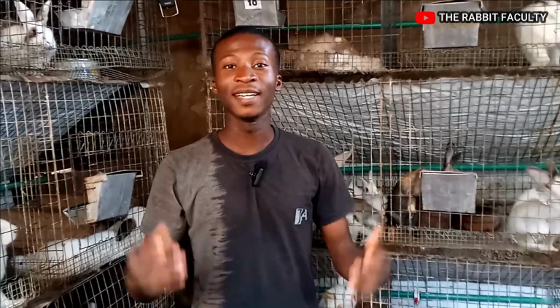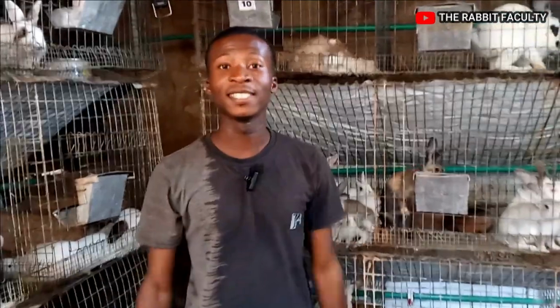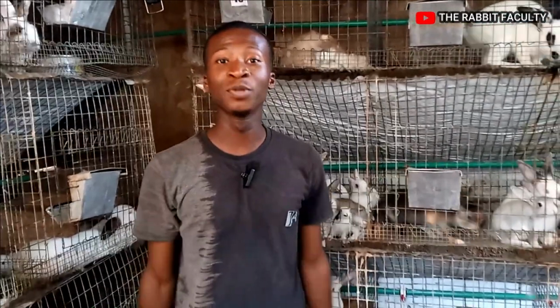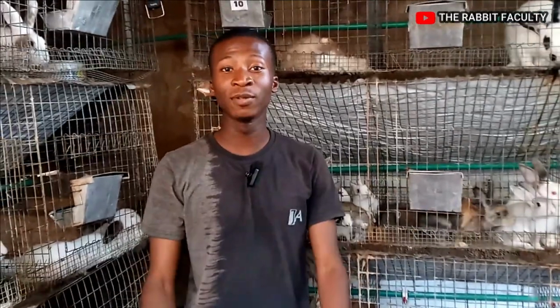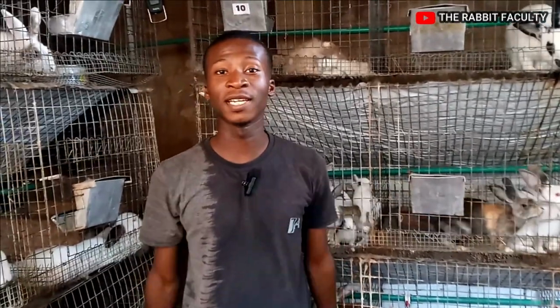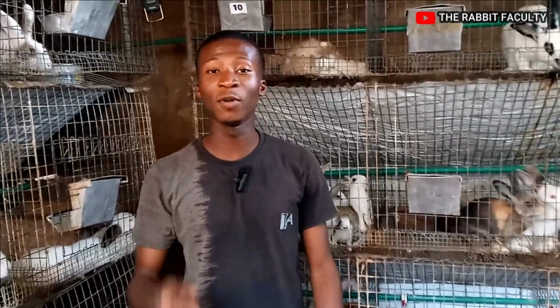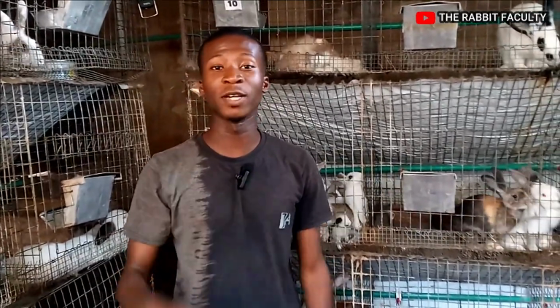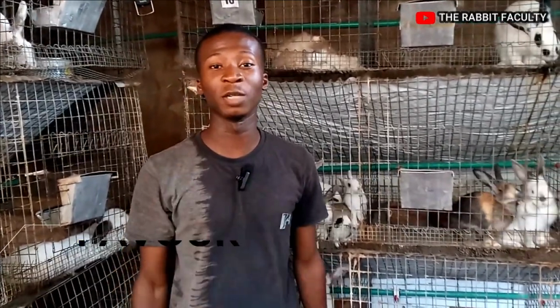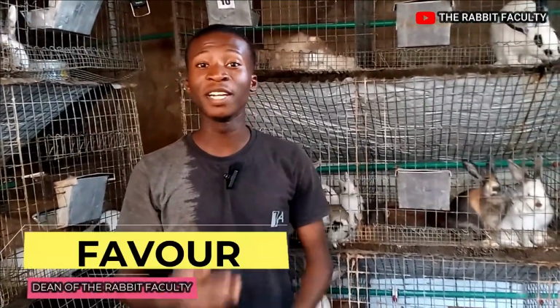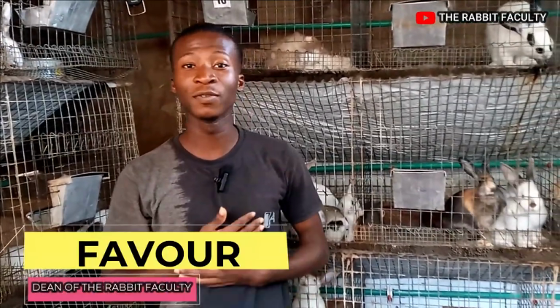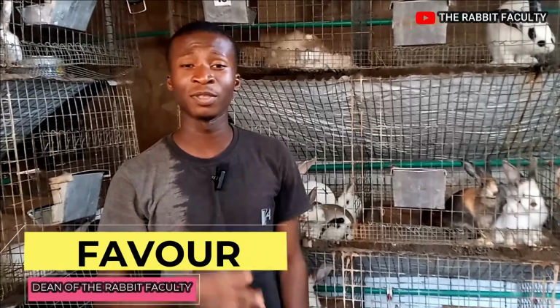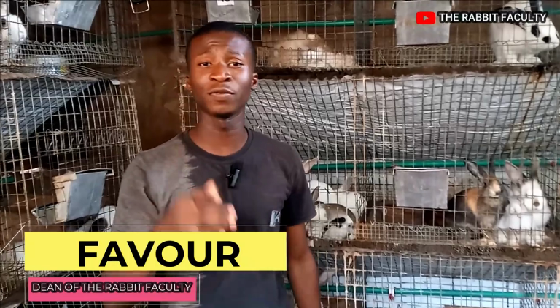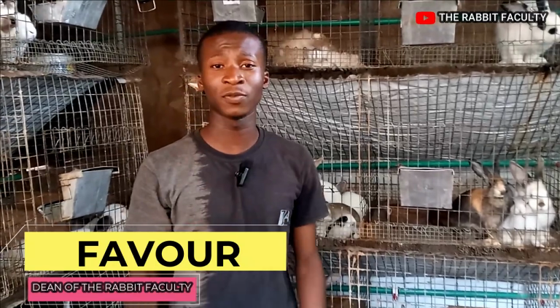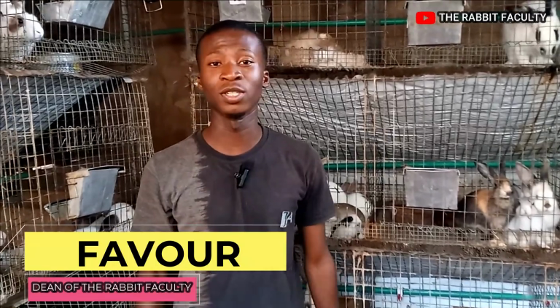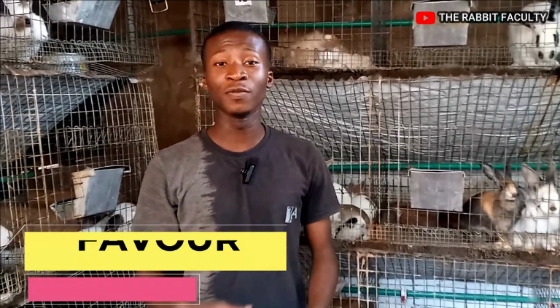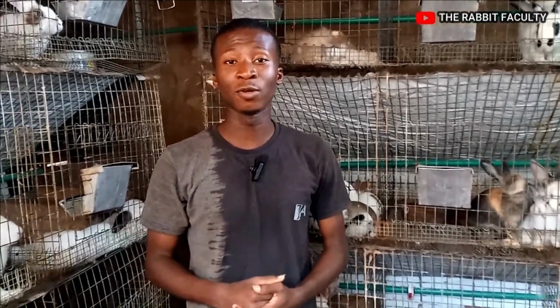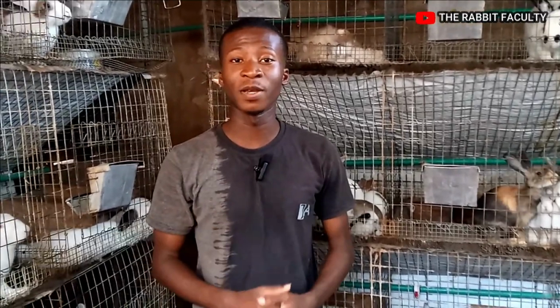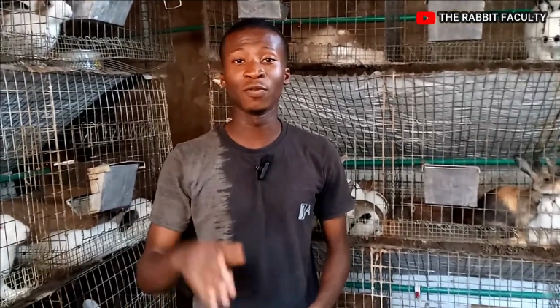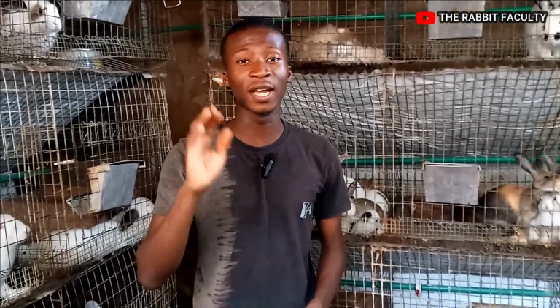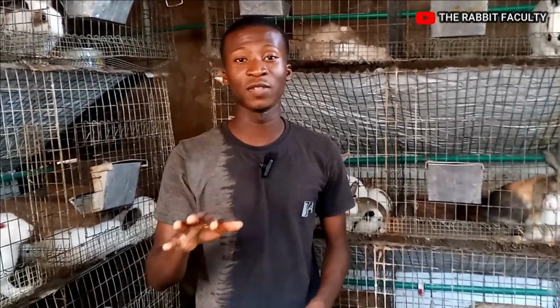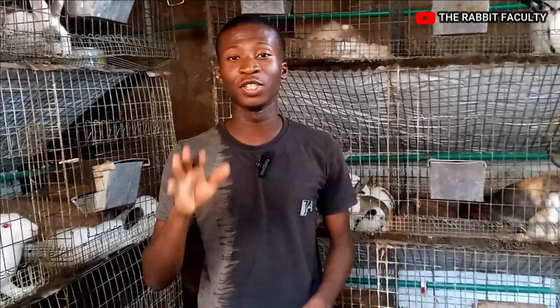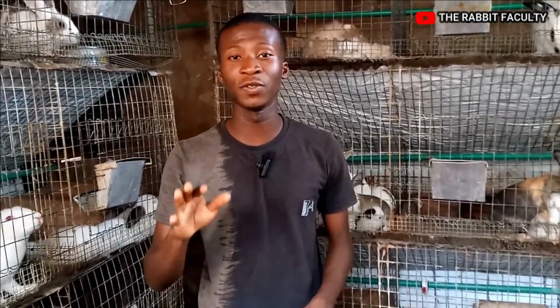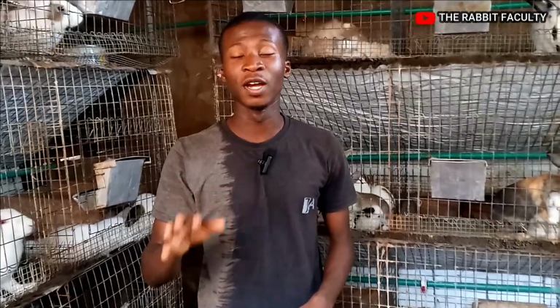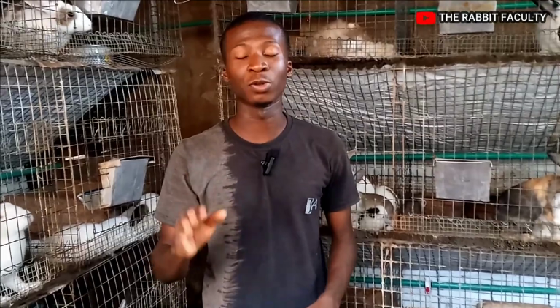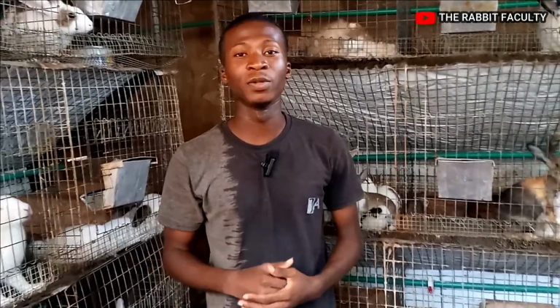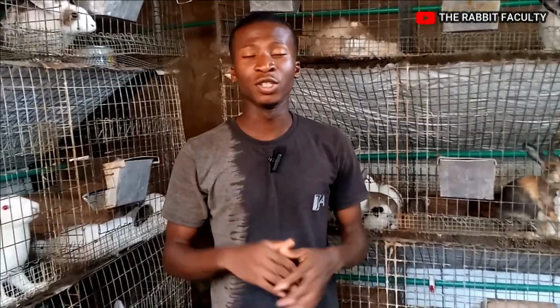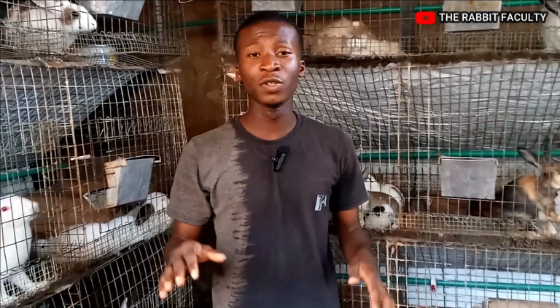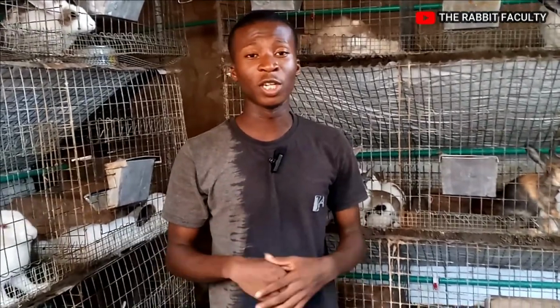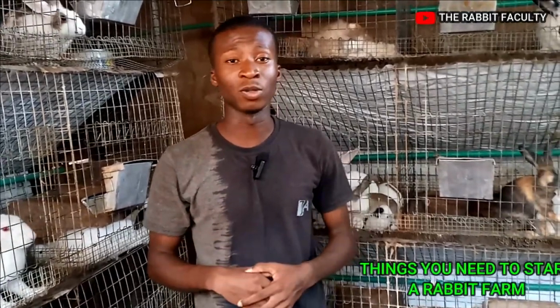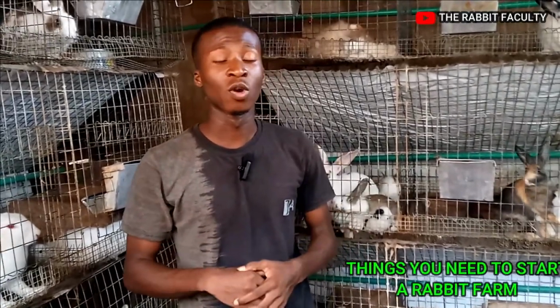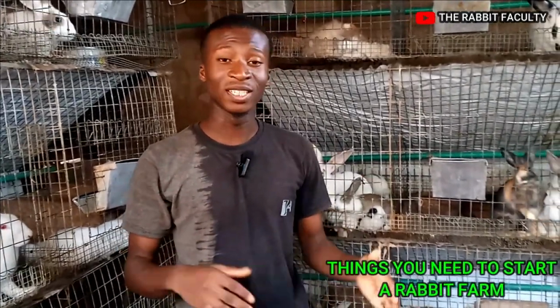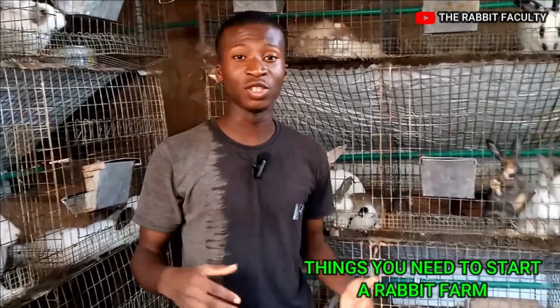Hey guys, it is a beautiful day once again, and welcome back to my YouTube channel. My name is Fevo and I'm the Dean of the Rabbit Faculty. So if this is your first time here, please don't forget to like this video, share this video, and subscribe. In today's video, we'll be talking about what are the things you need to start your rabbit farm.